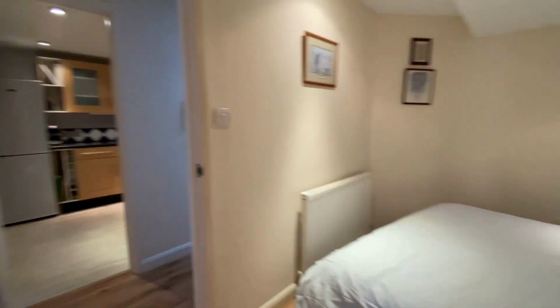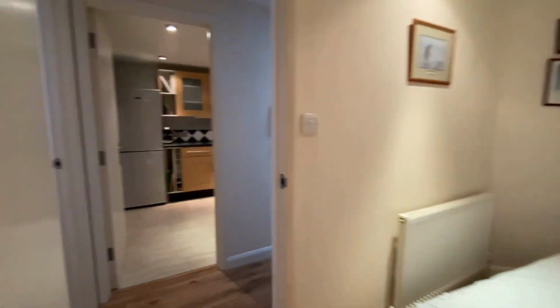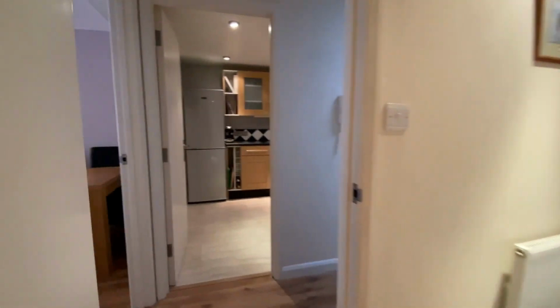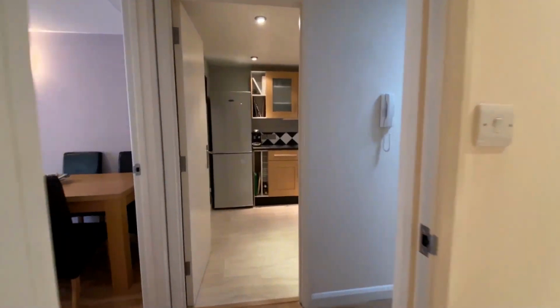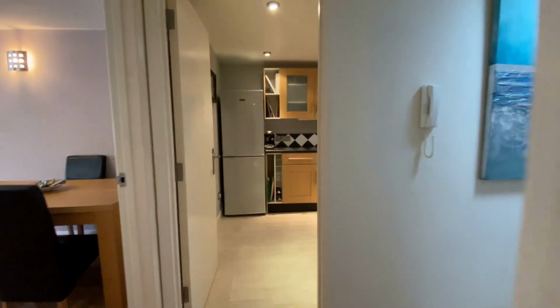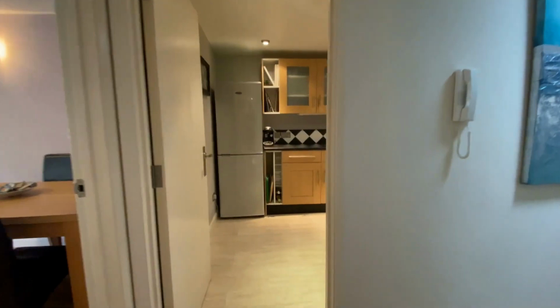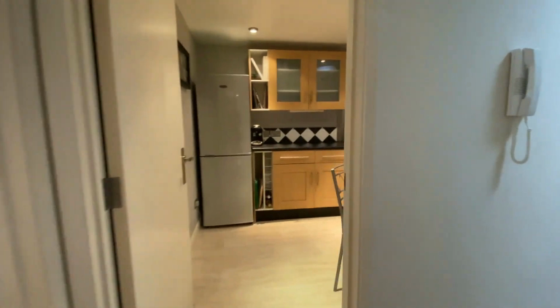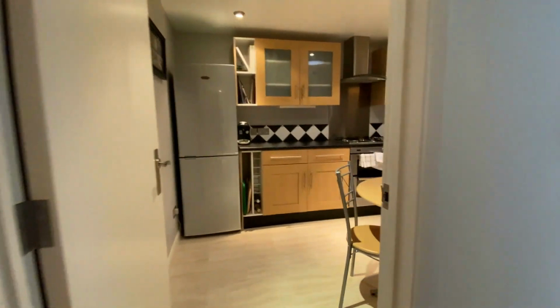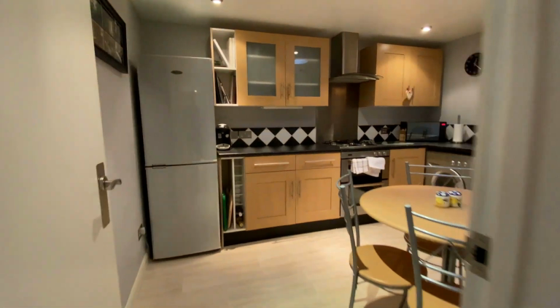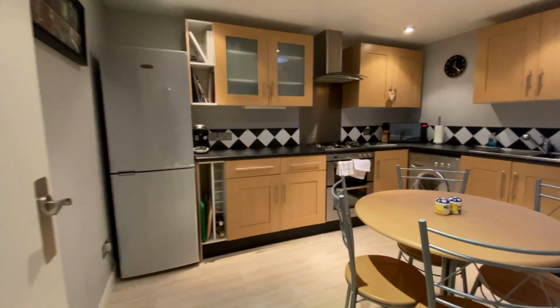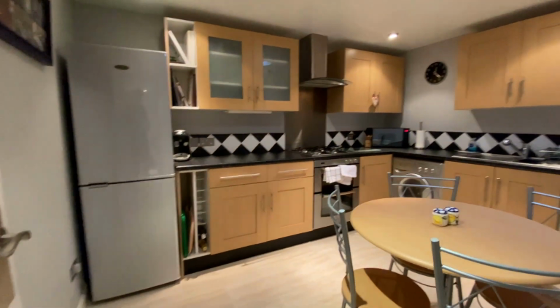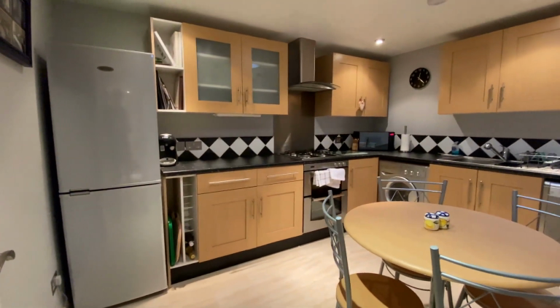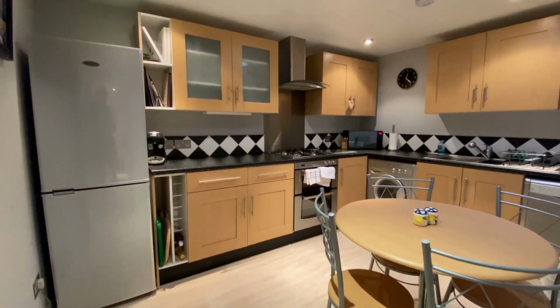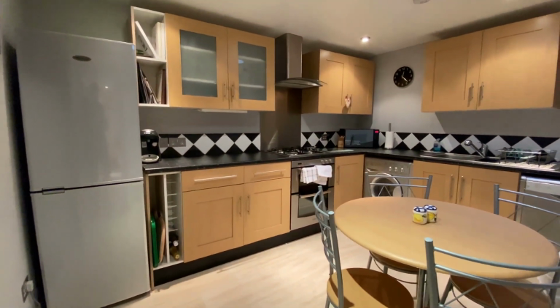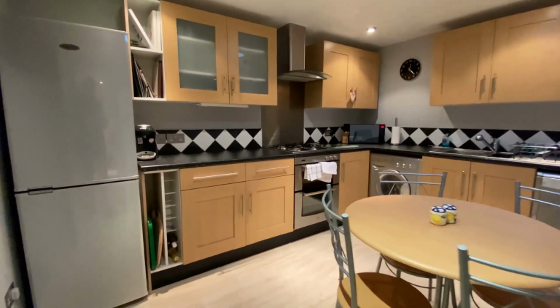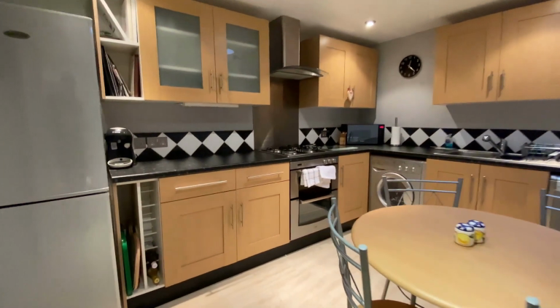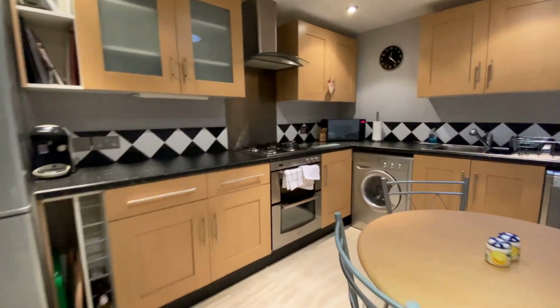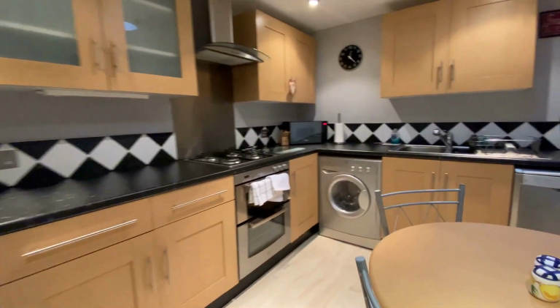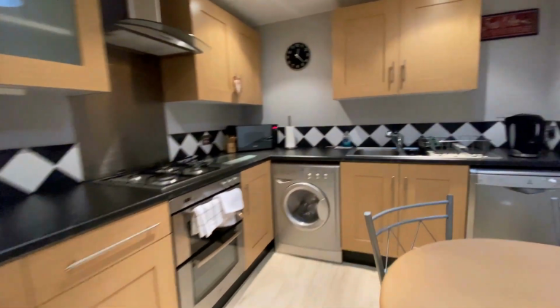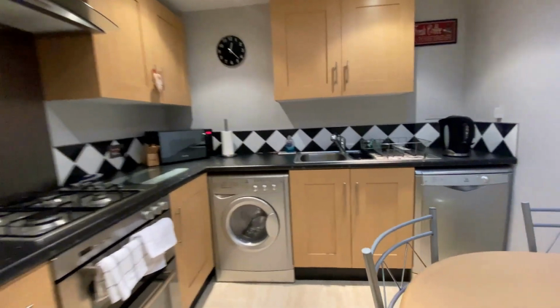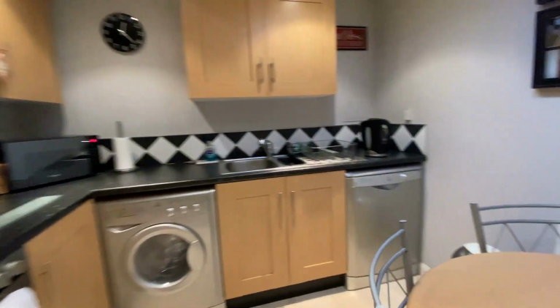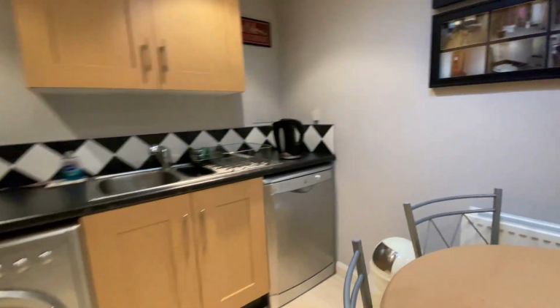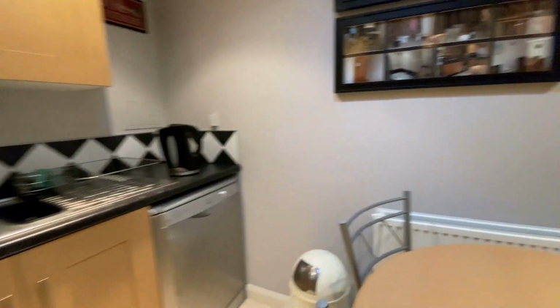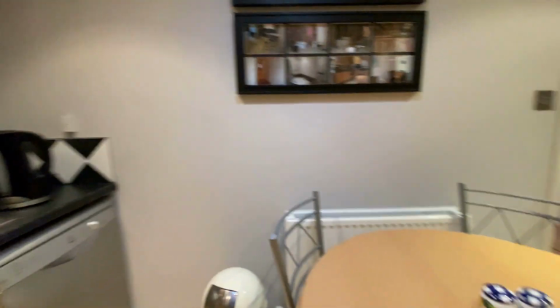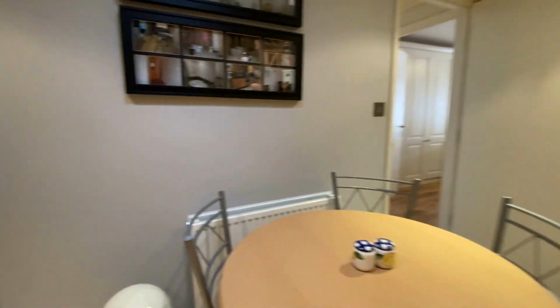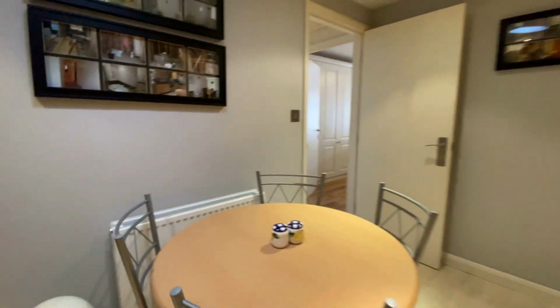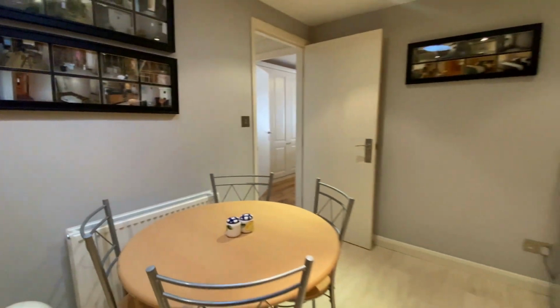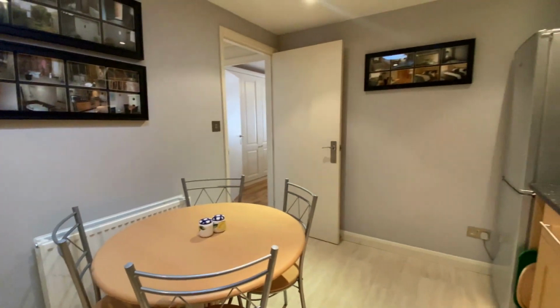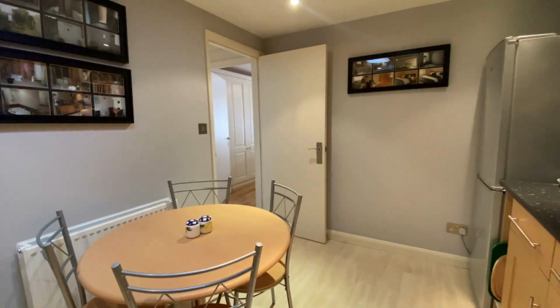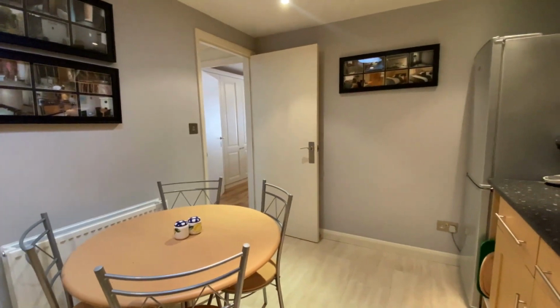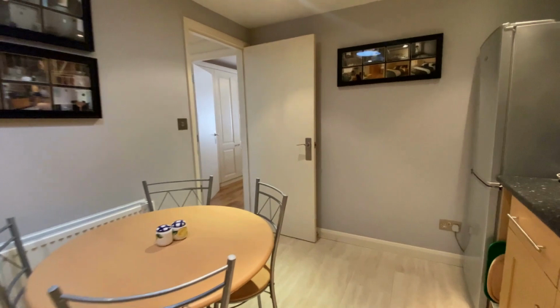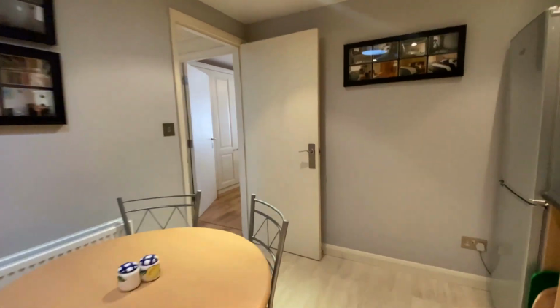On from there, we've got the kitchen breakfast room with an arrangement of fitted appliances and space for further white goods underneath the counters. There's plenty of worktop space and plenty of storage space in the cupboards, and plenty of room there for the dining table.